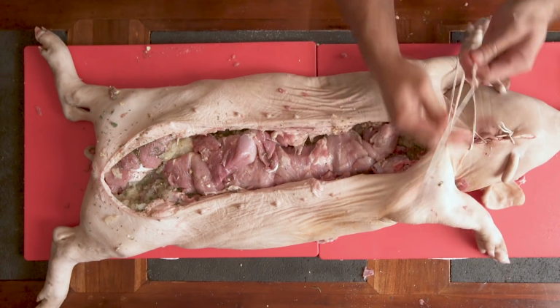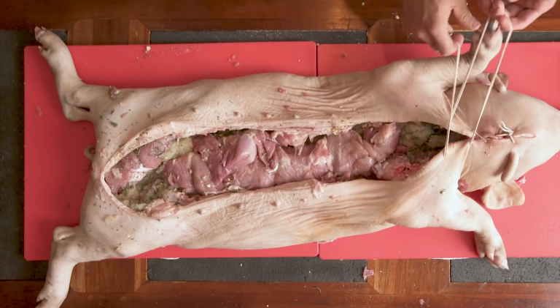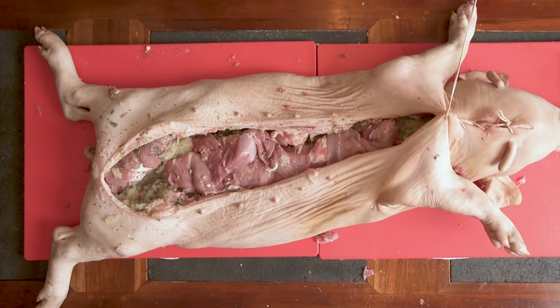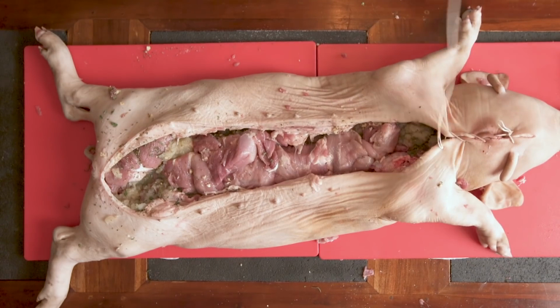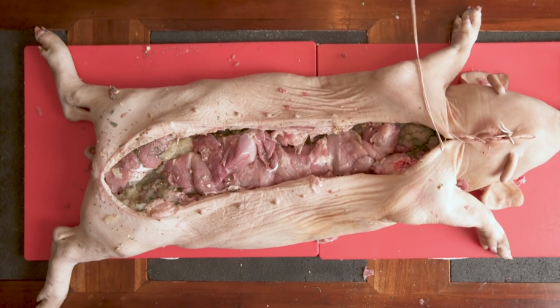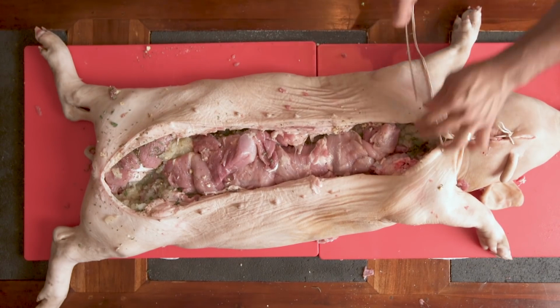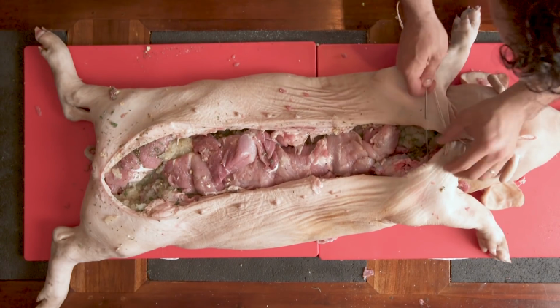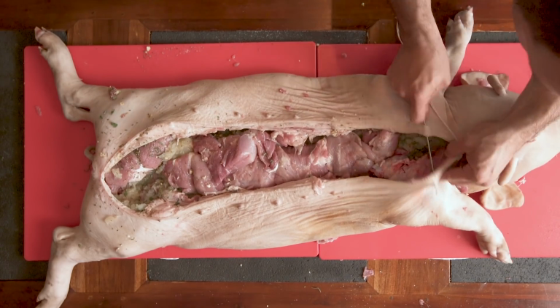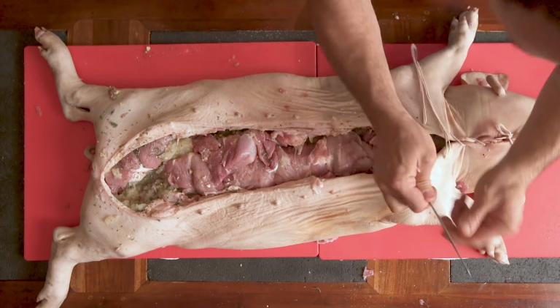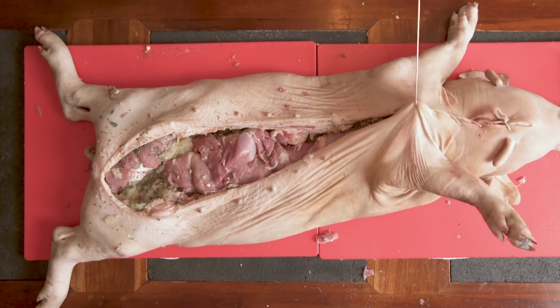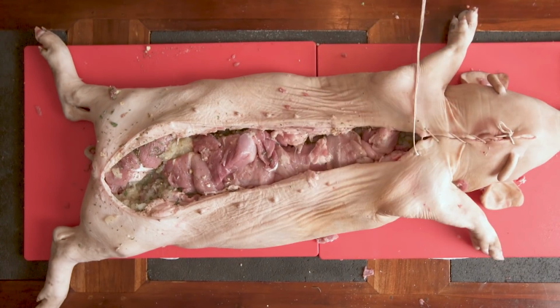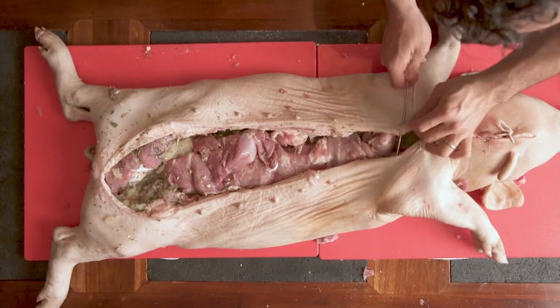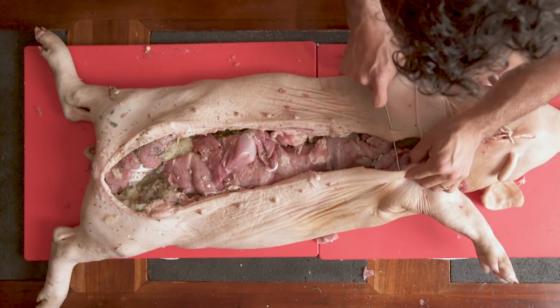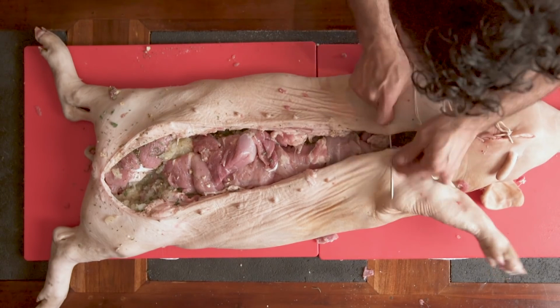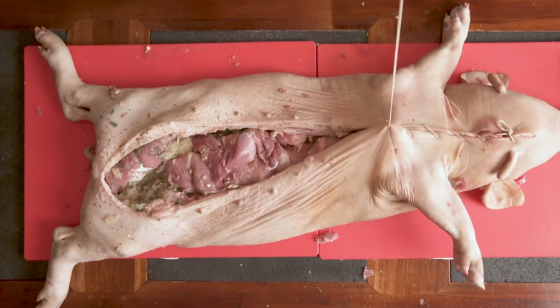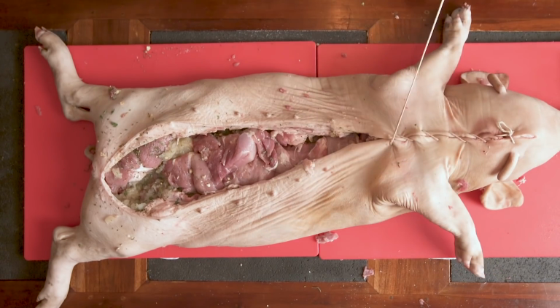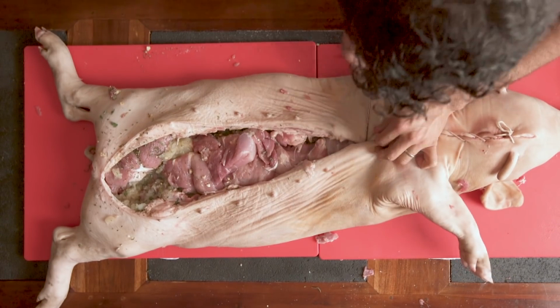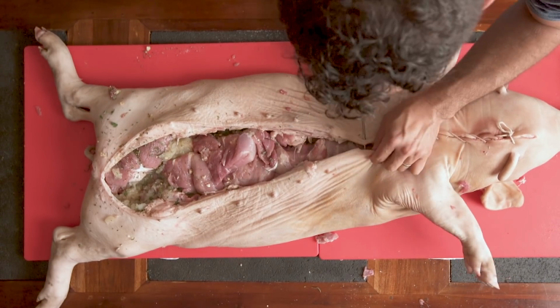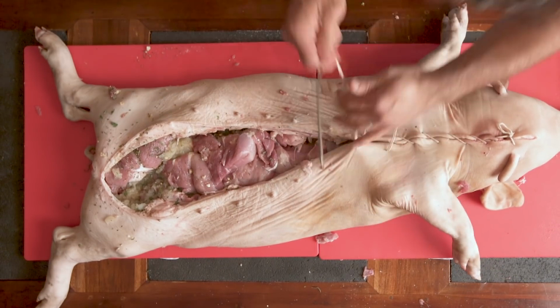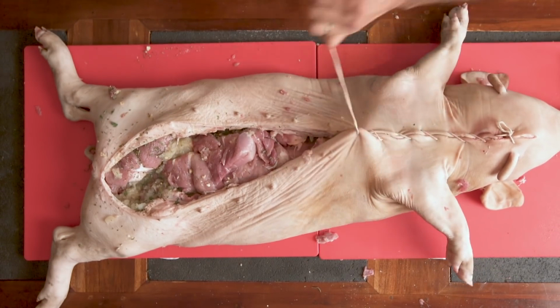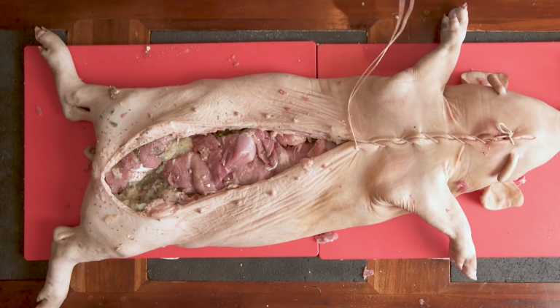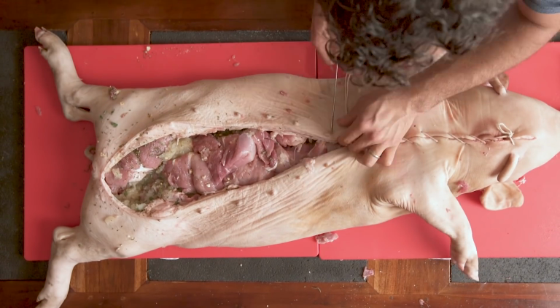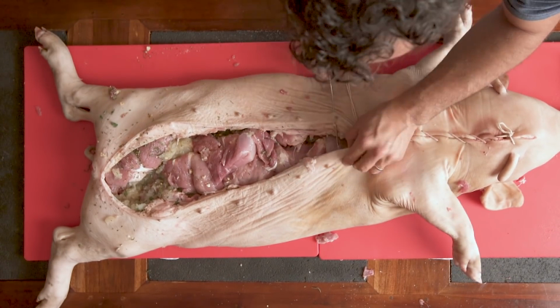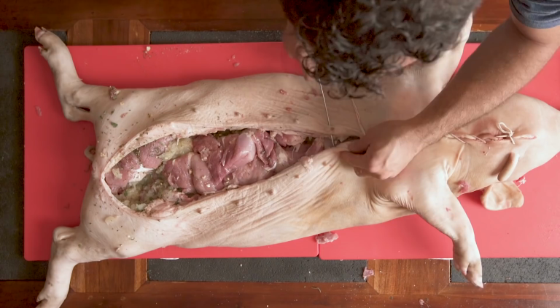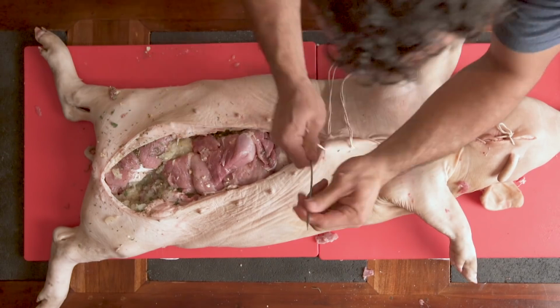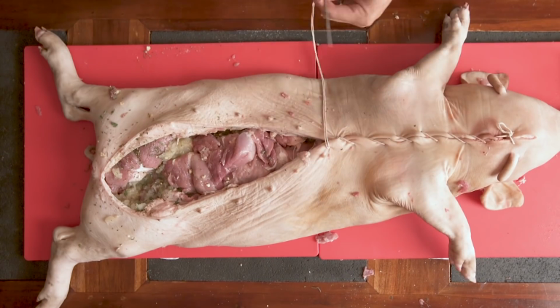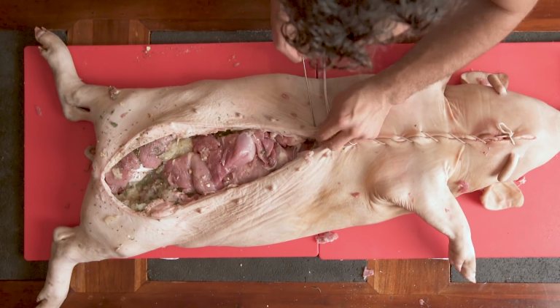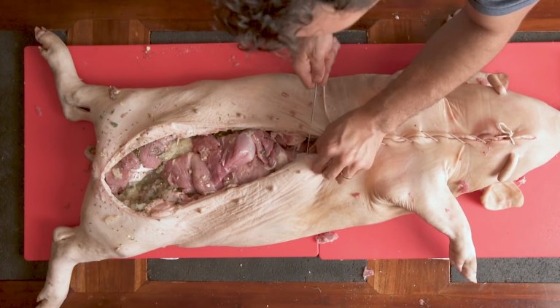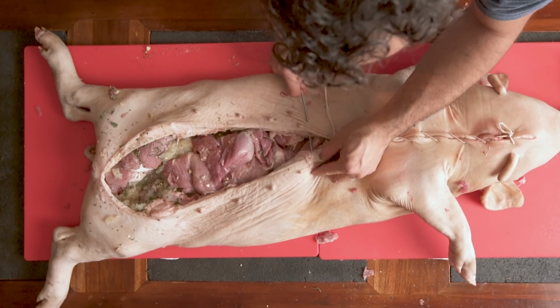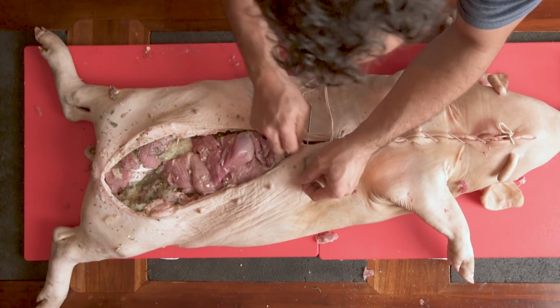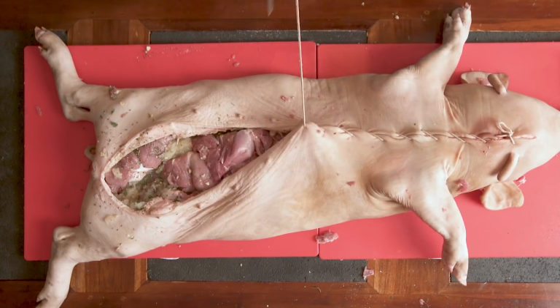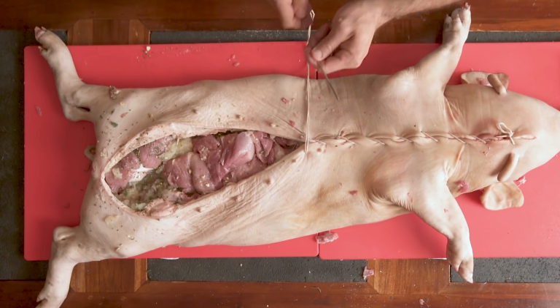Again, you really need a needle here. I've been doing it without a needle, and it turned into horrible work that takes basically hours. It costs you a few bucks — it will save your life.